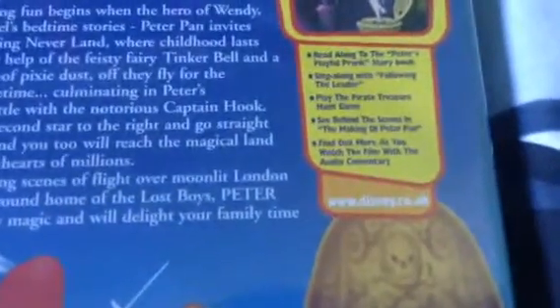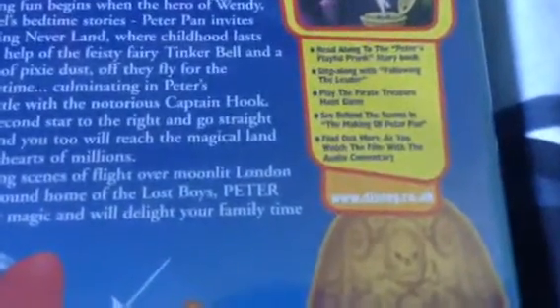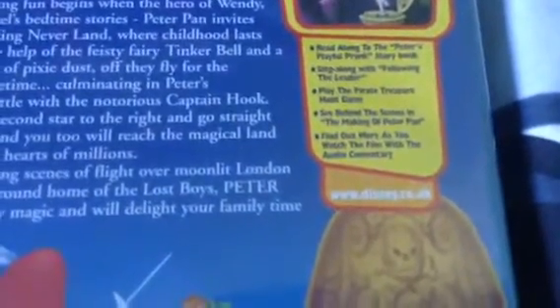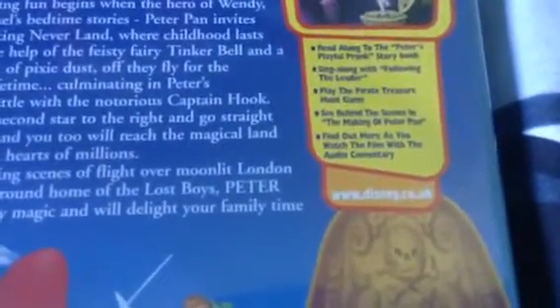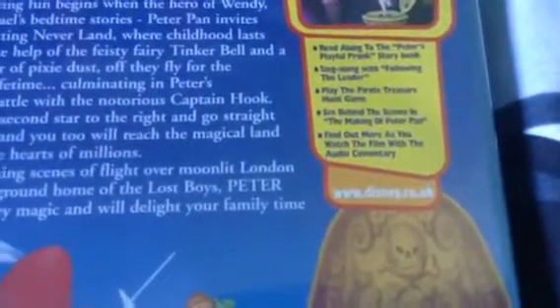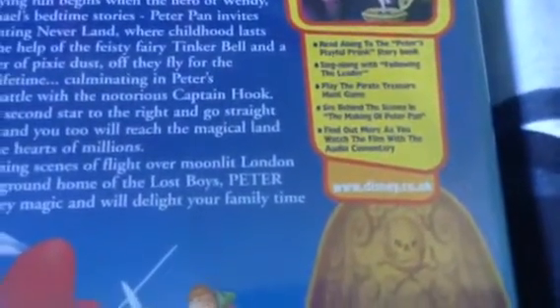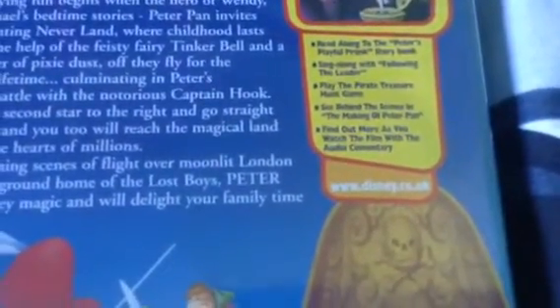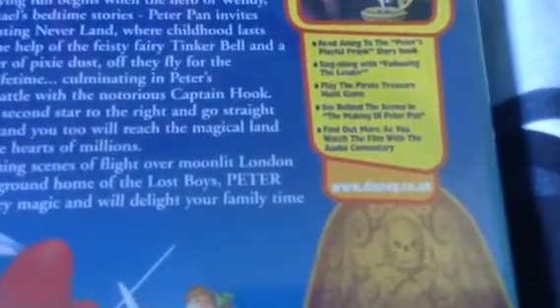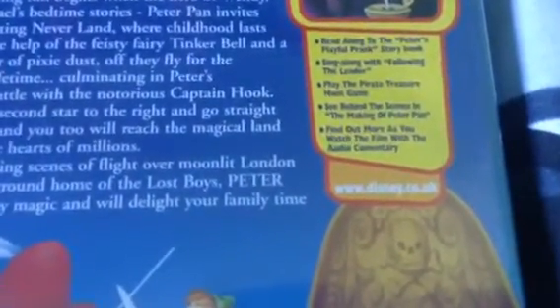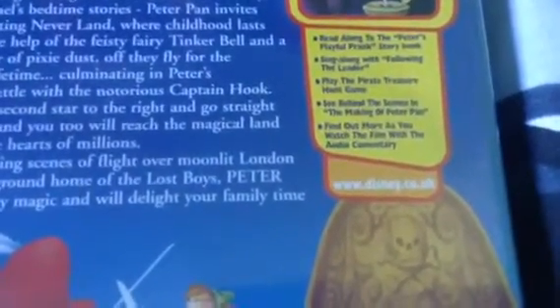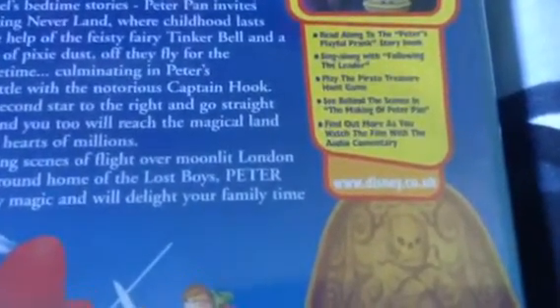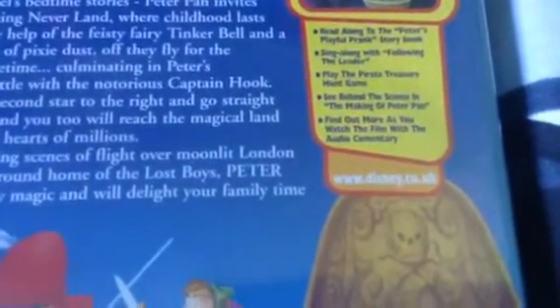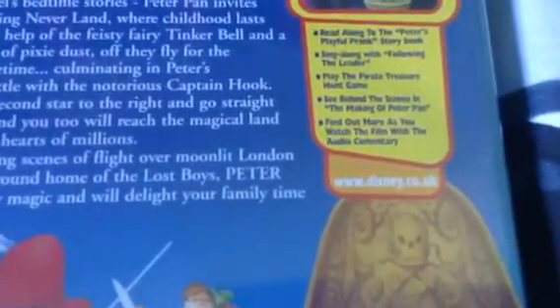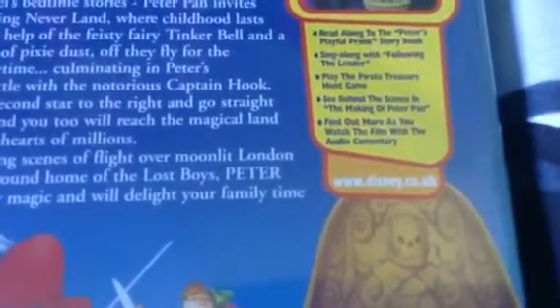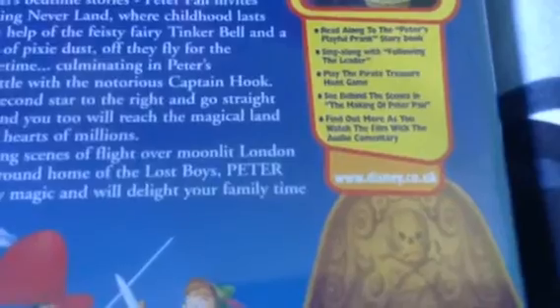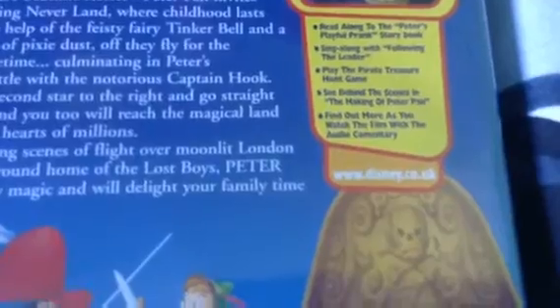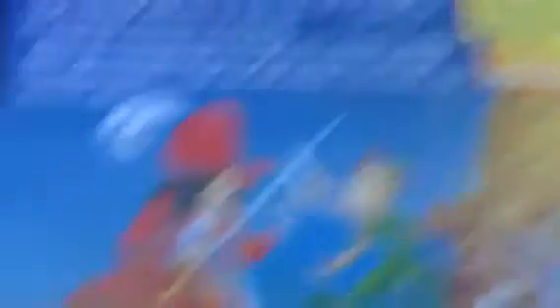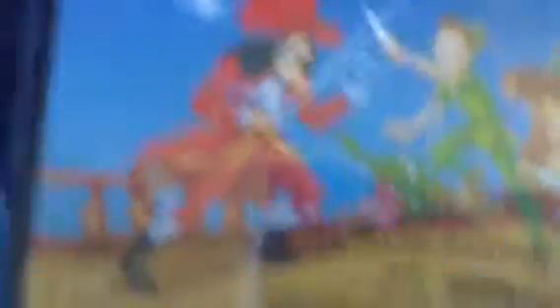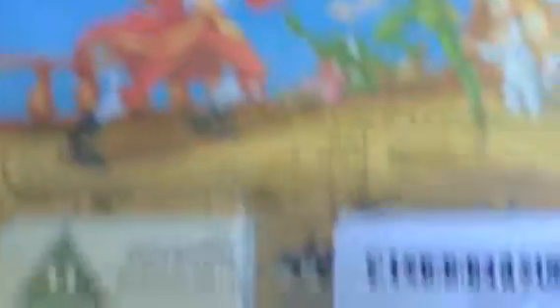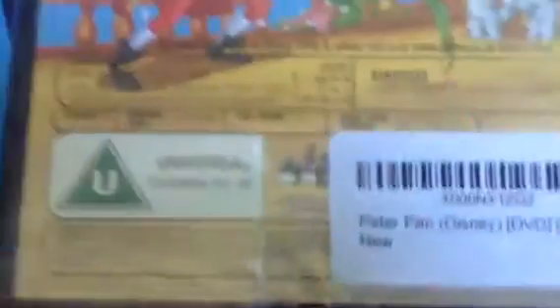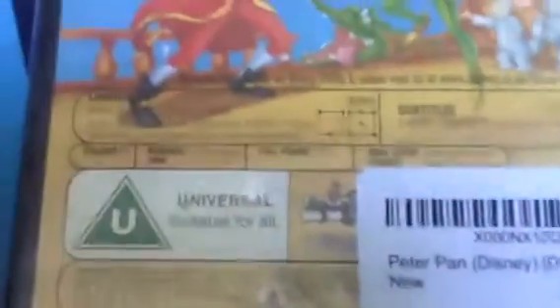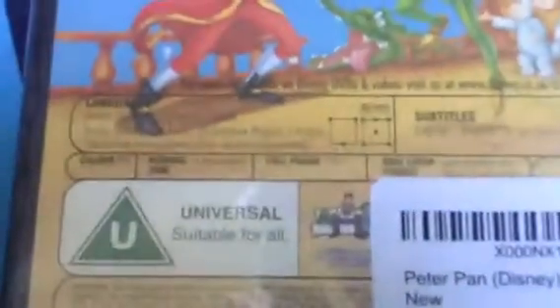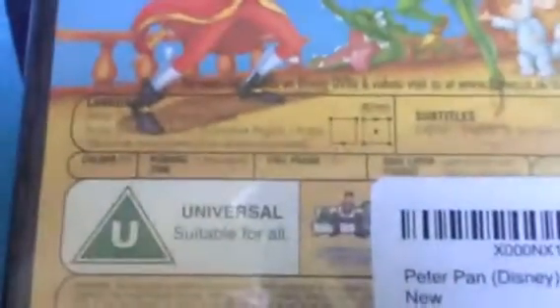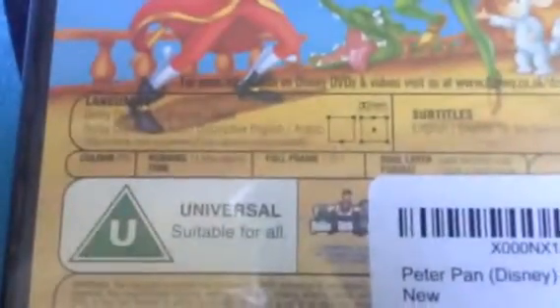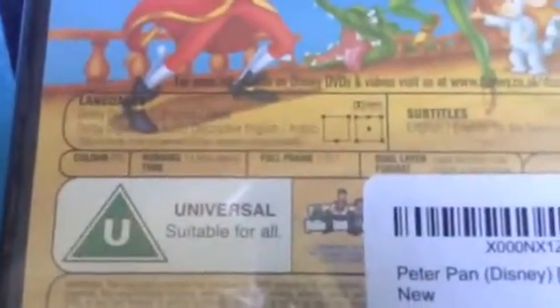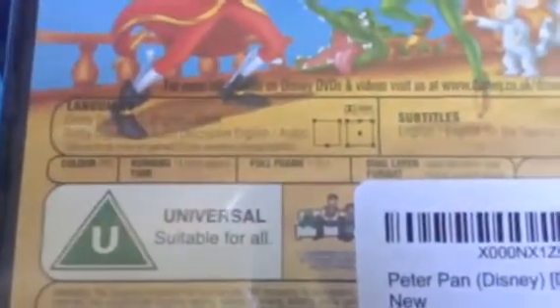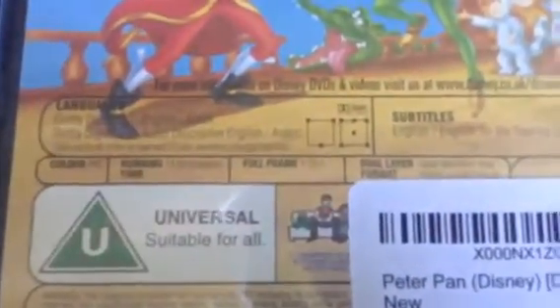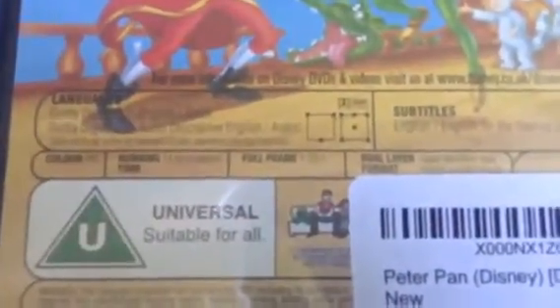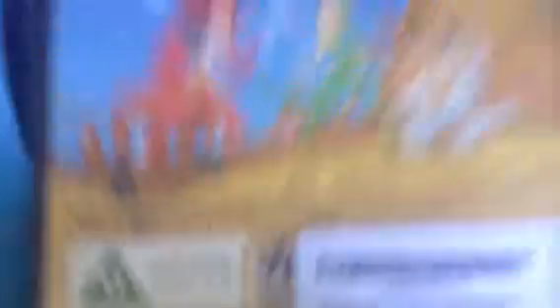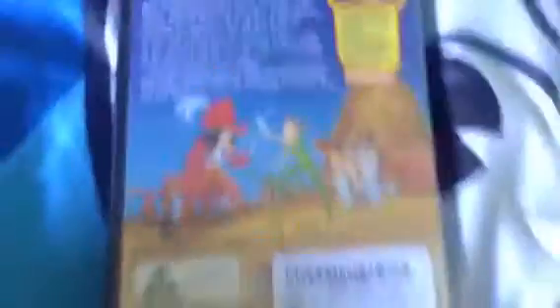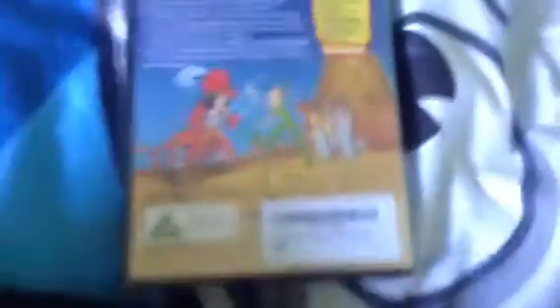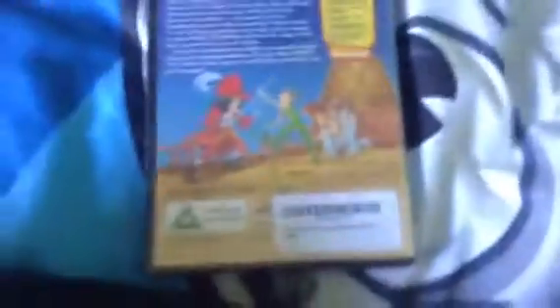See behind the scenes of the making of Peter Pan and find out more as you watch the film with the commentary. The languages are listed there. It's a full friend edition.